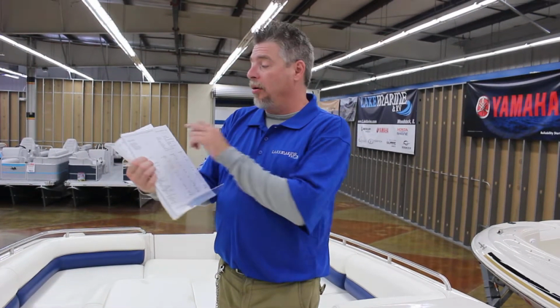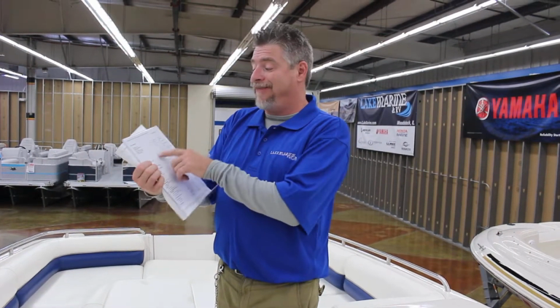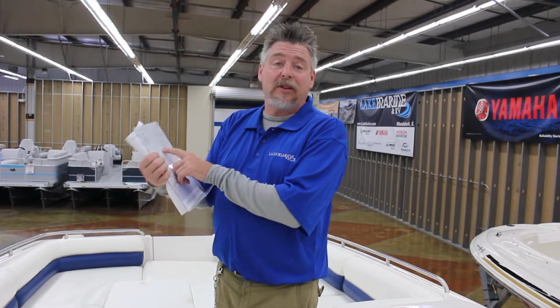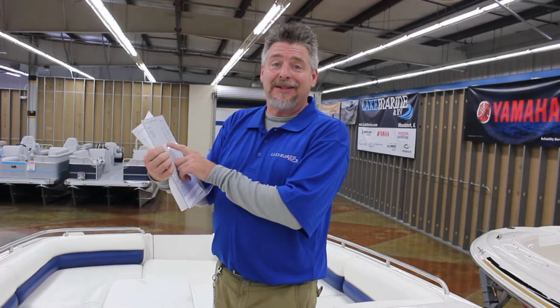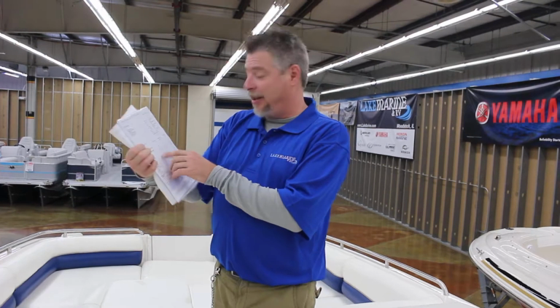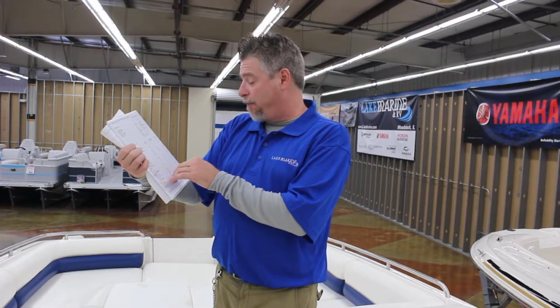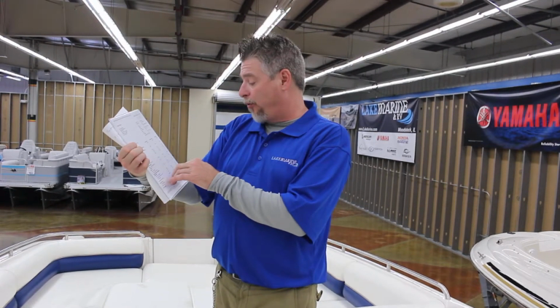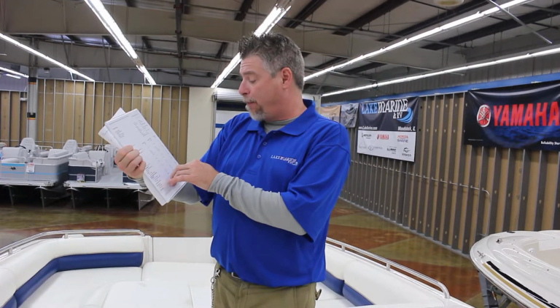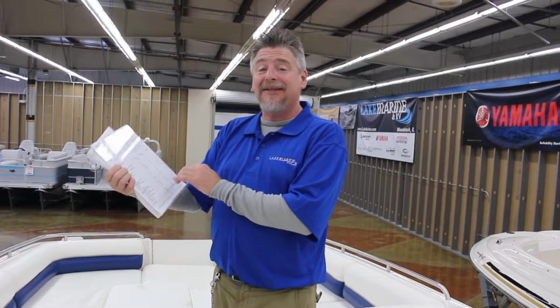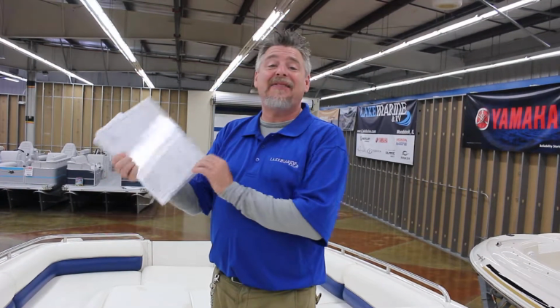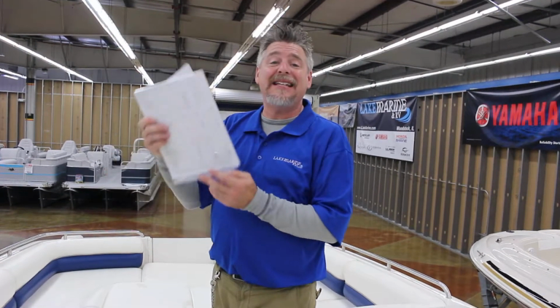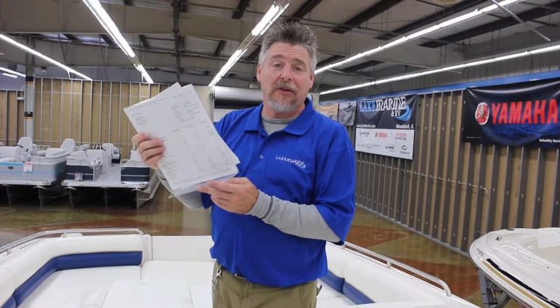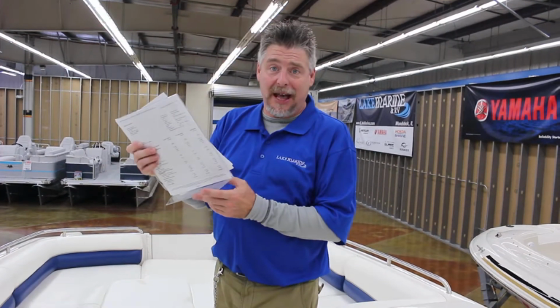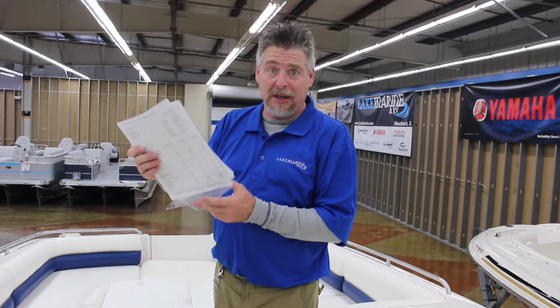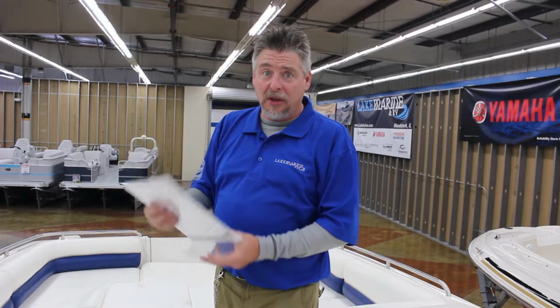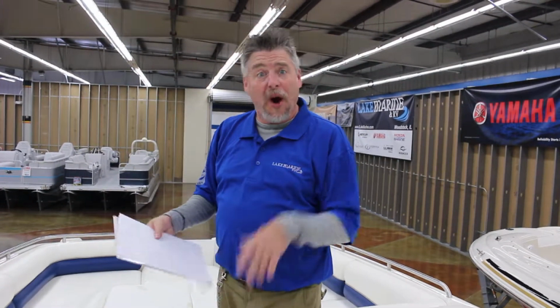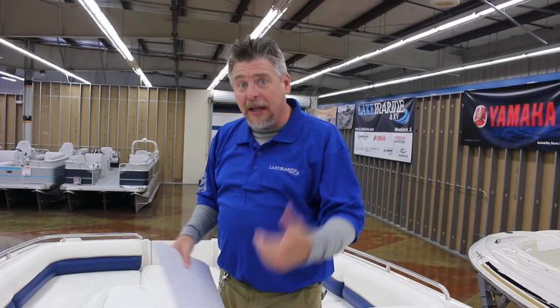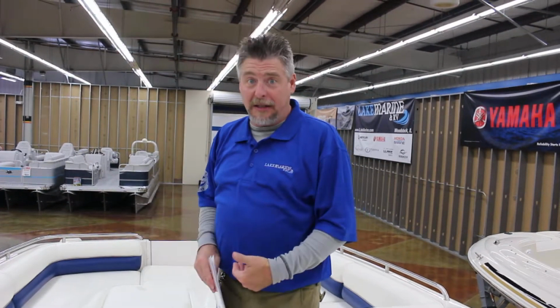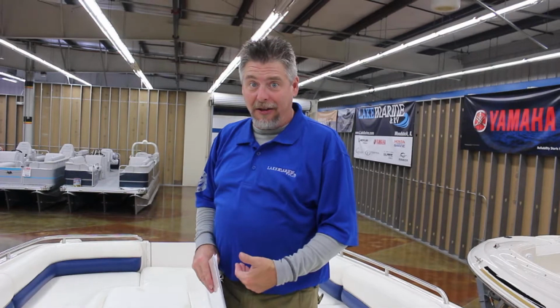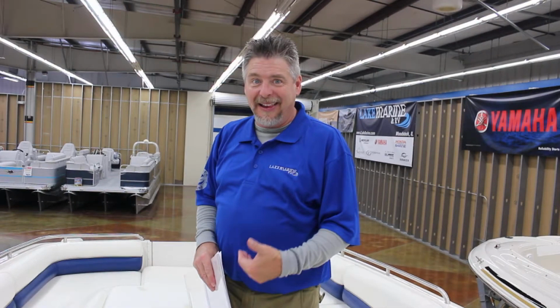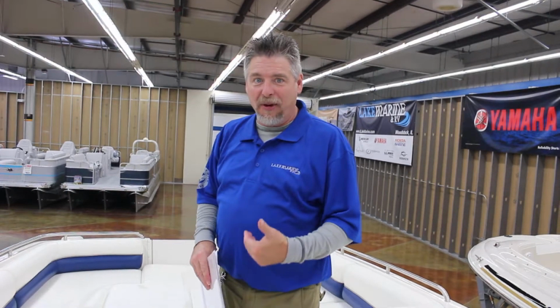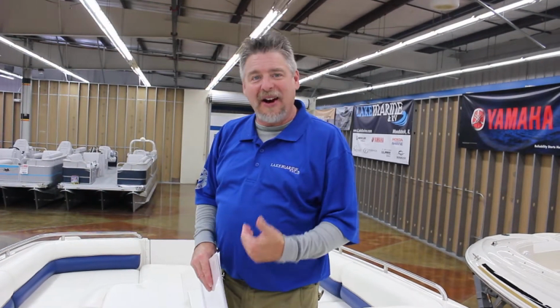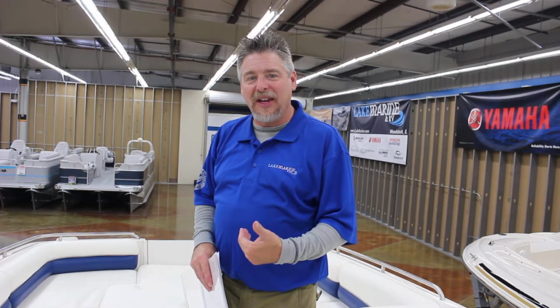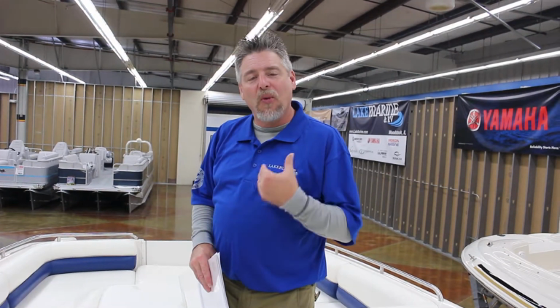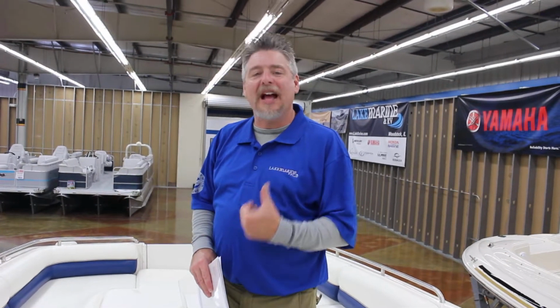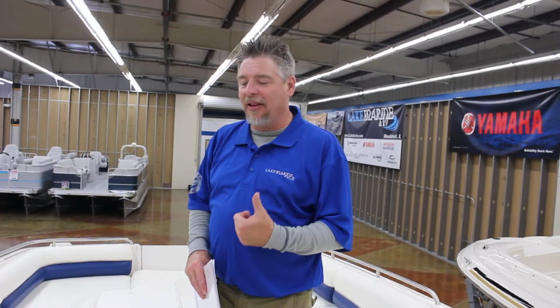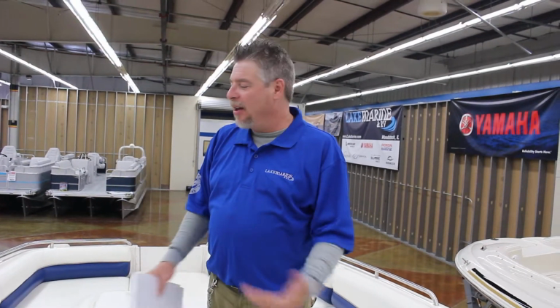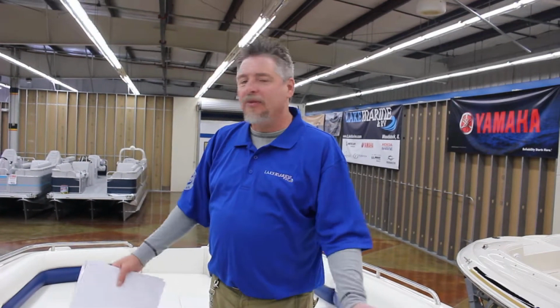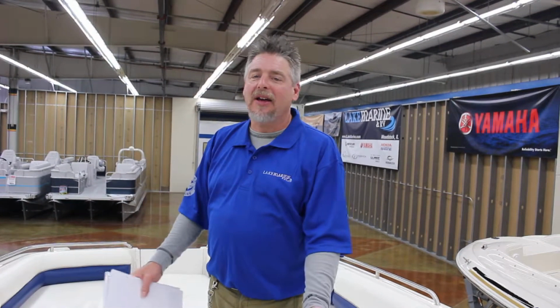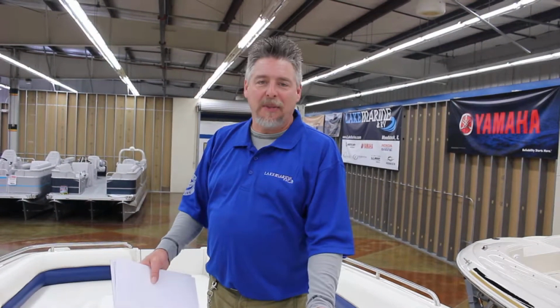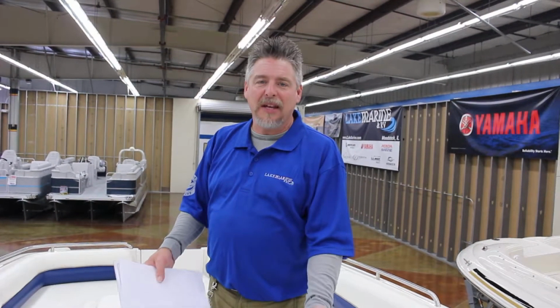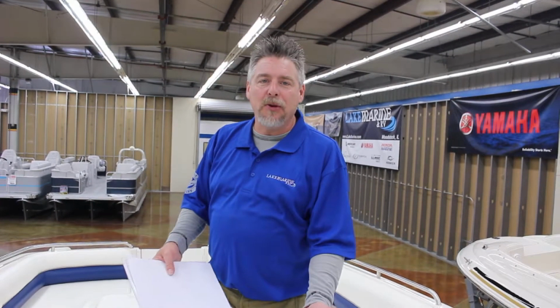Other dealers are selling this boat for about $17,000, so you are getting a deal. Come check out this beautiful boat at Lake Marine and RV in Woodstock, Illinois.